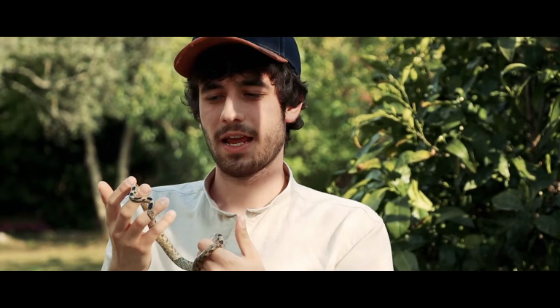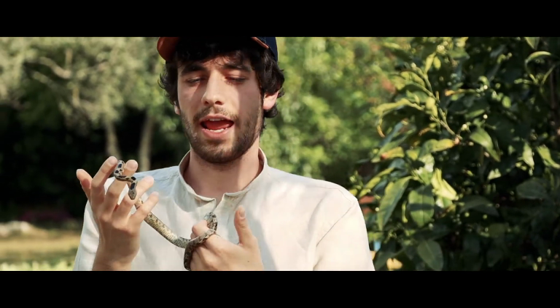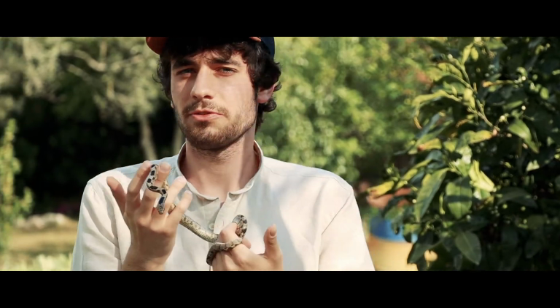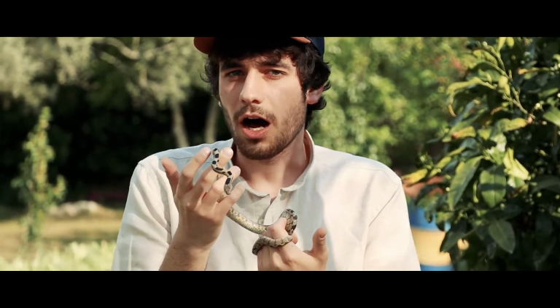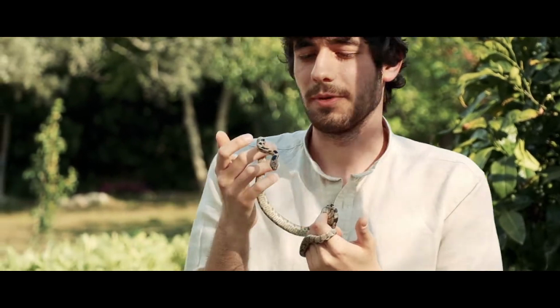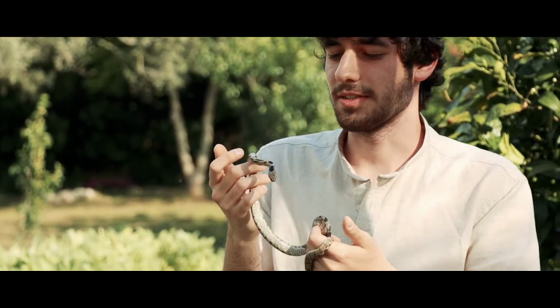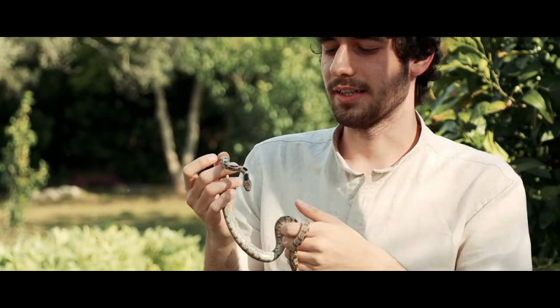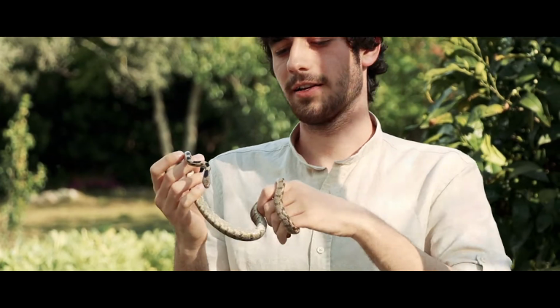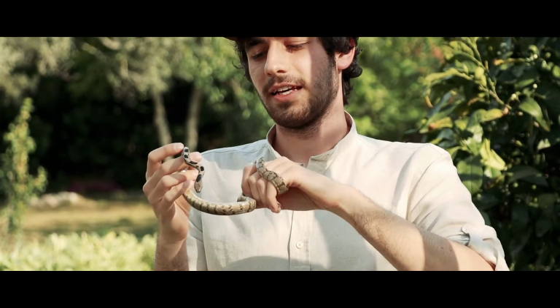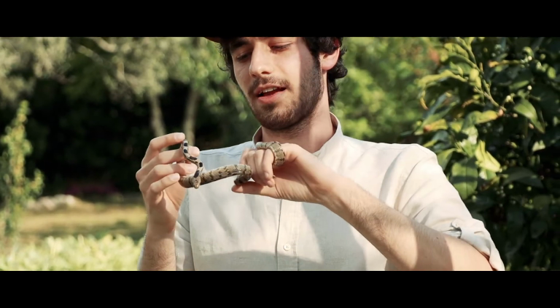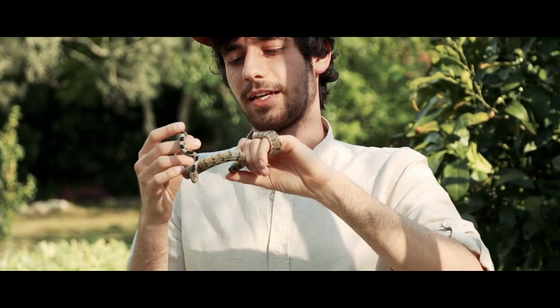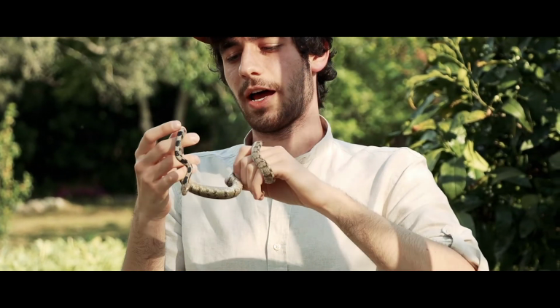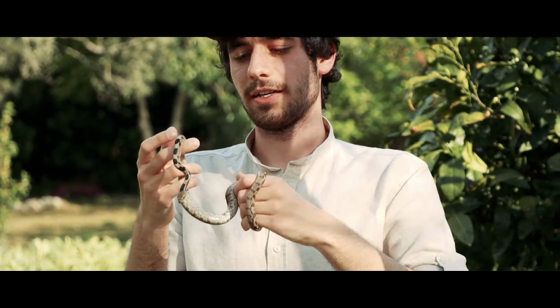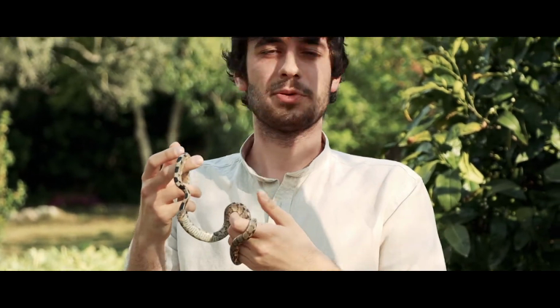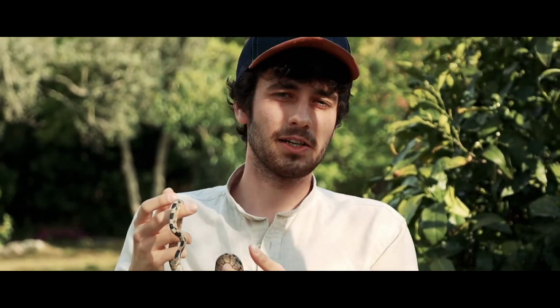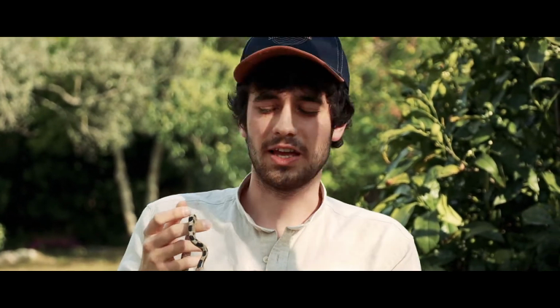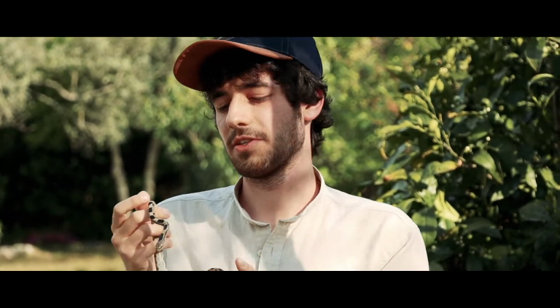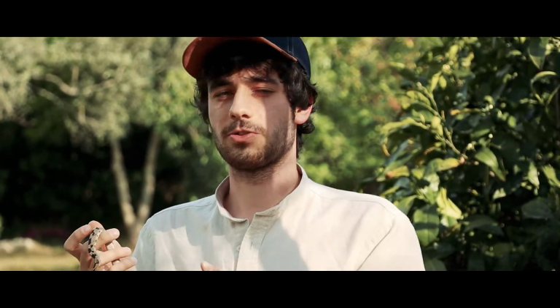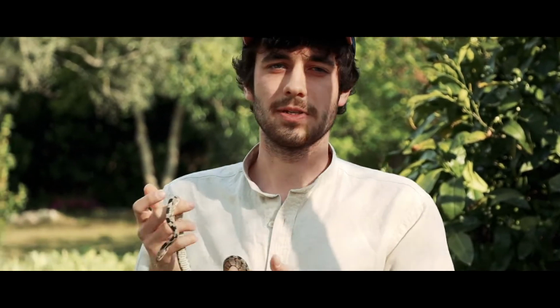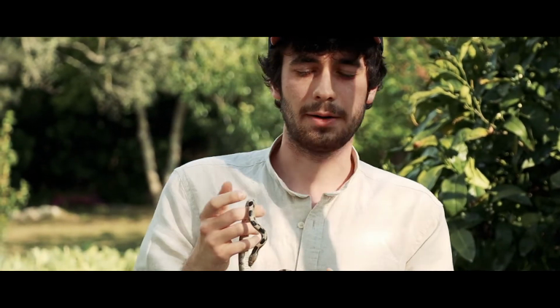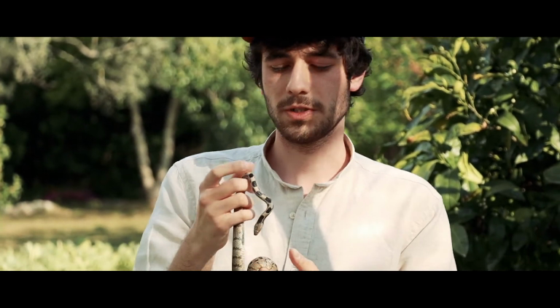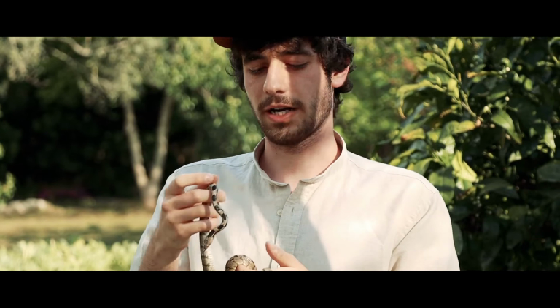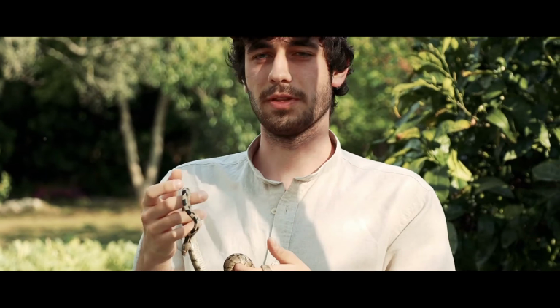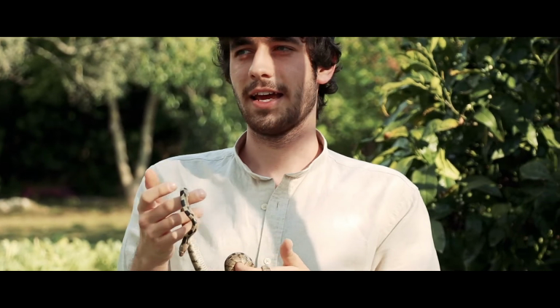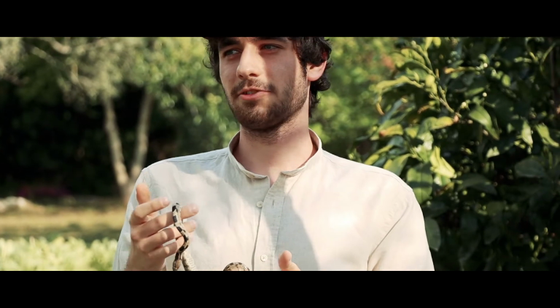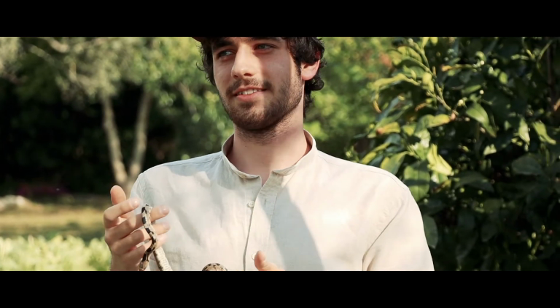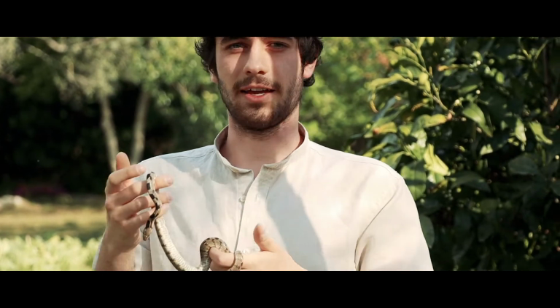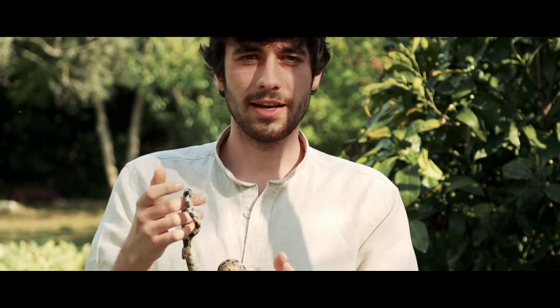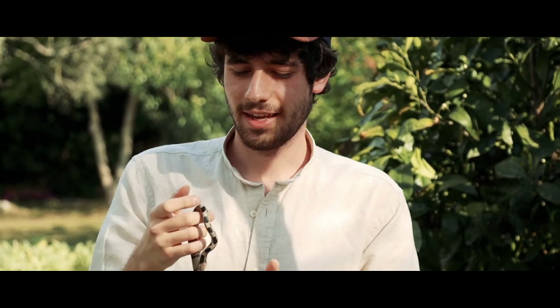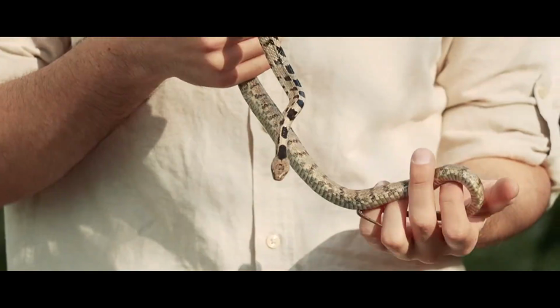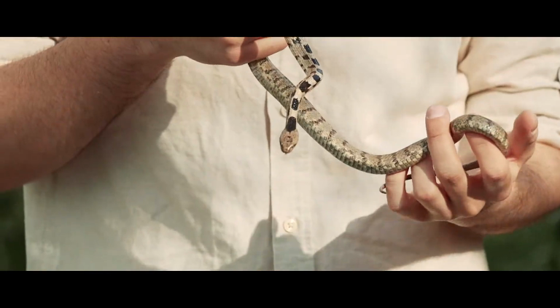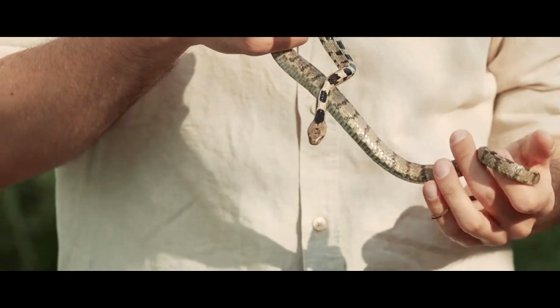They're very calm, as you can see — it's not particularly defensive and it's not trying to attack me. It wasn't trying to do that ever since I caught it.